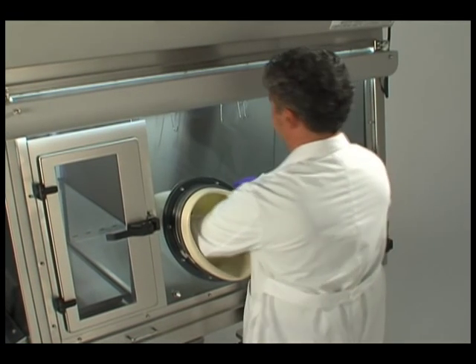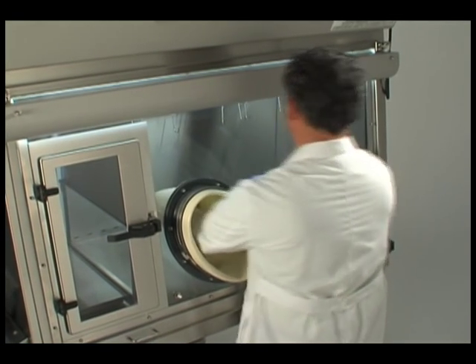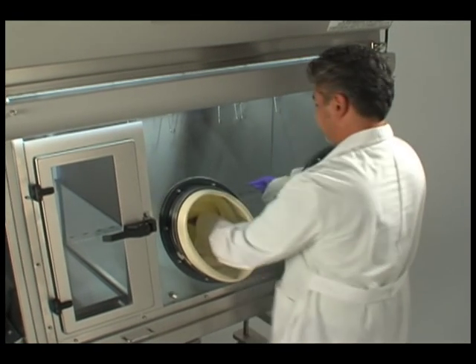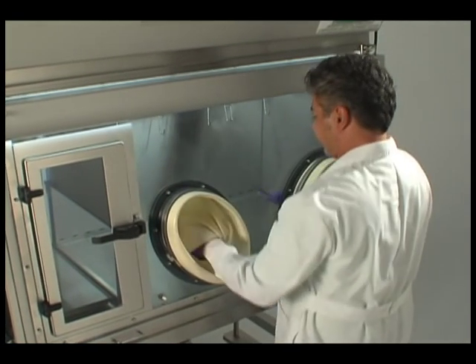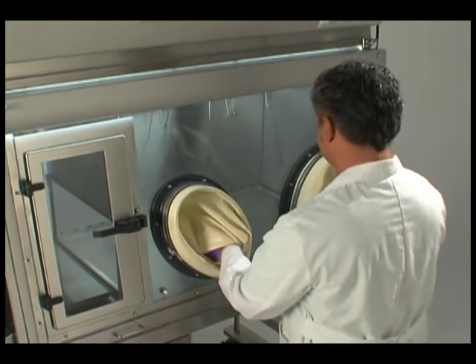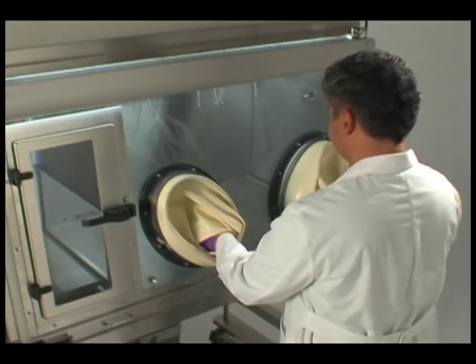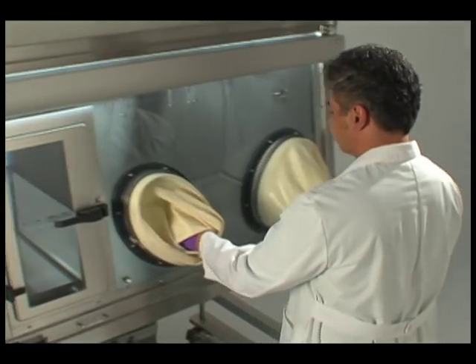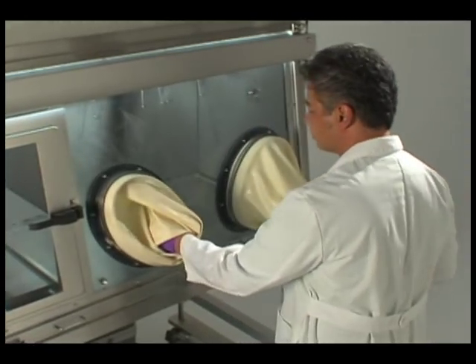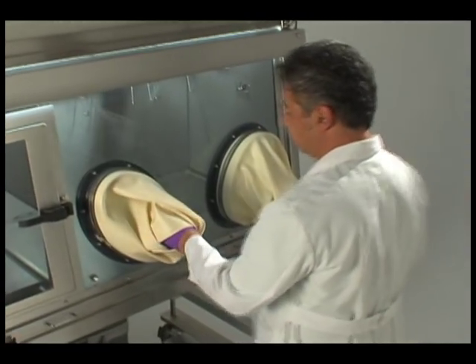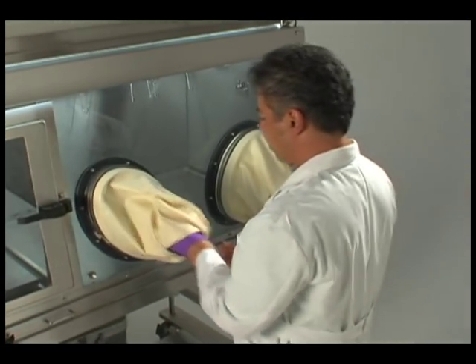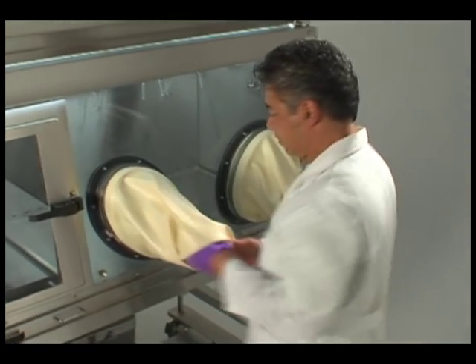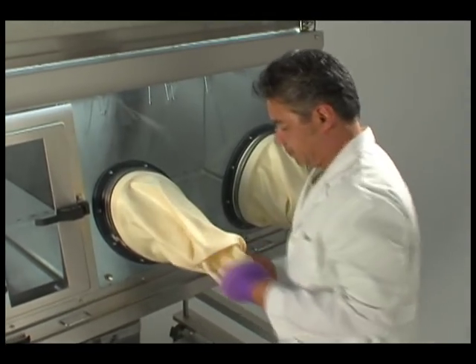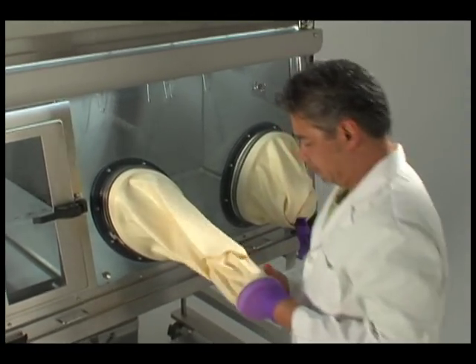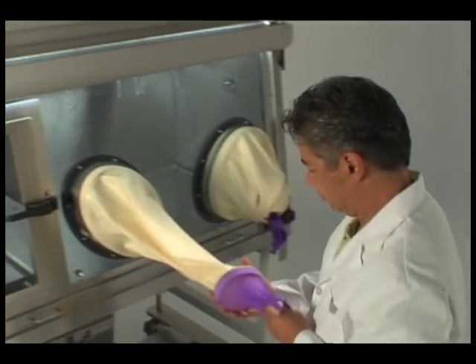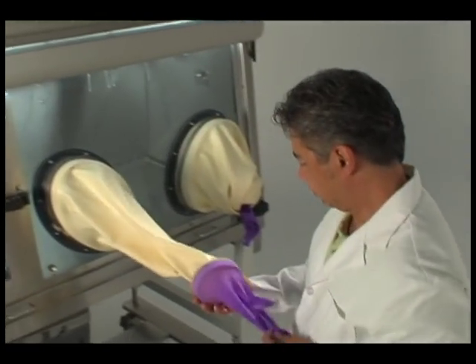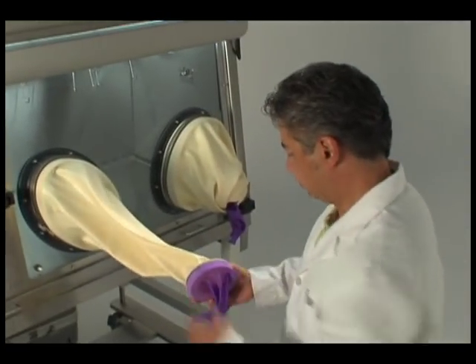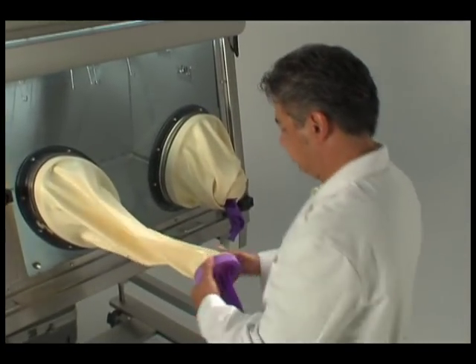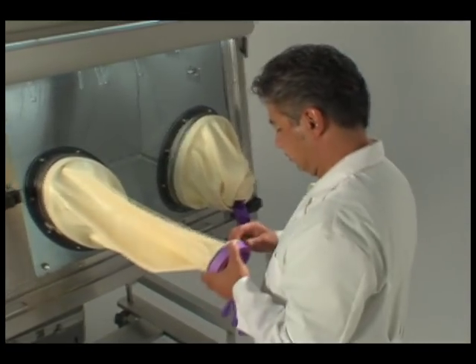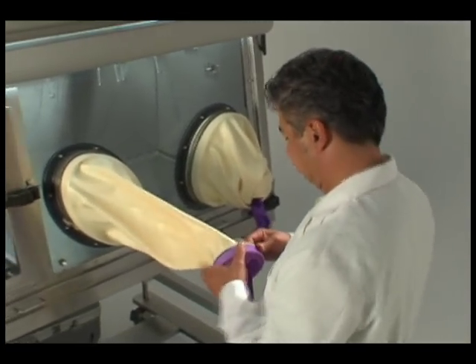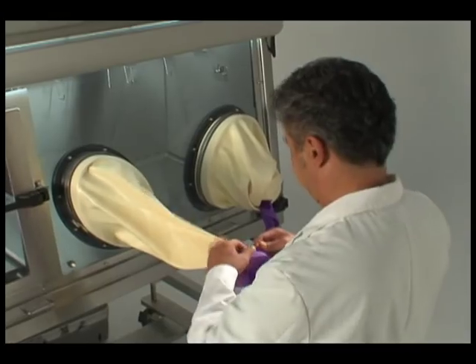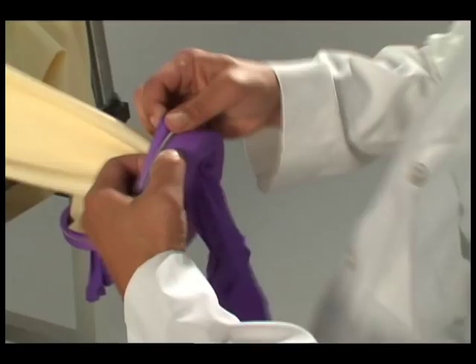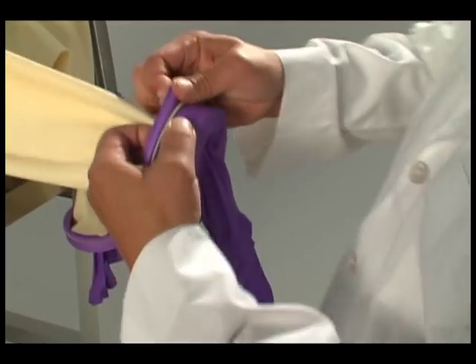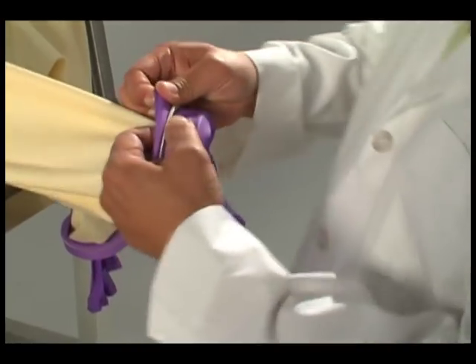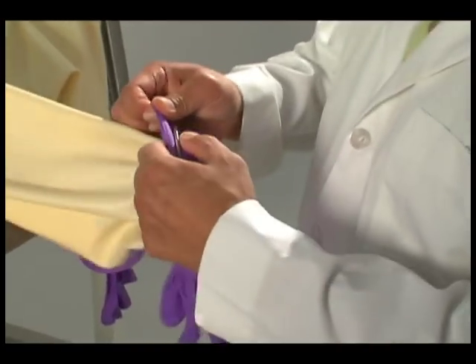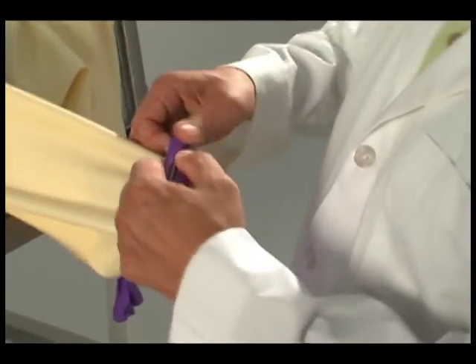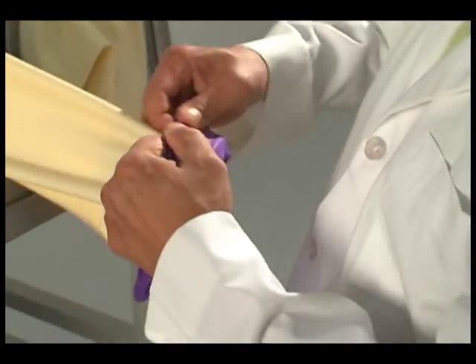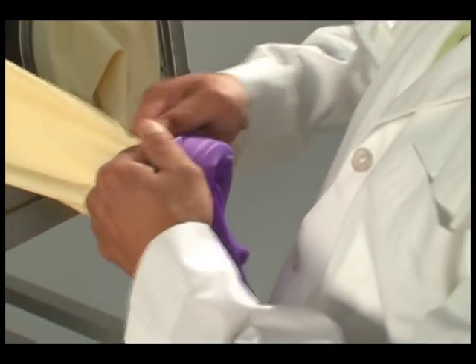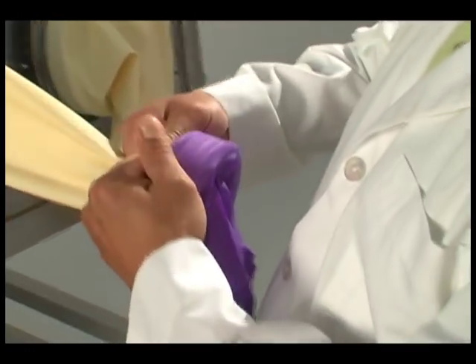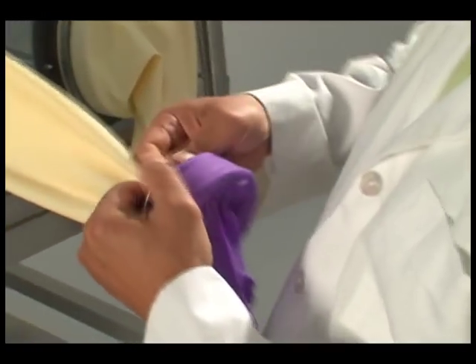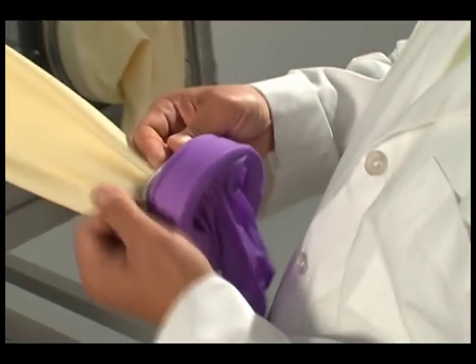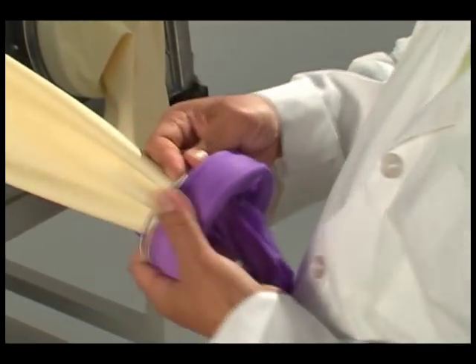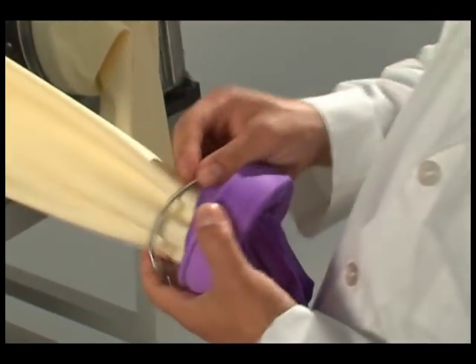Invert the sleeve and glove assembly by pulling the glove back through the glove port and out of the isolator. Remove the stainless steel garter spring from the first groove of the glove sleeve ring.